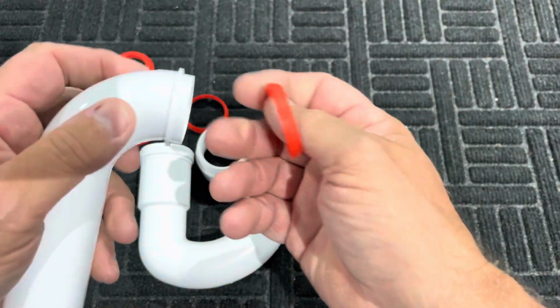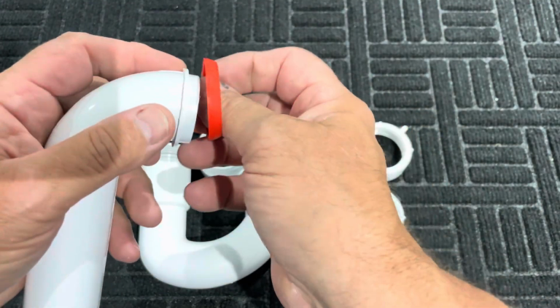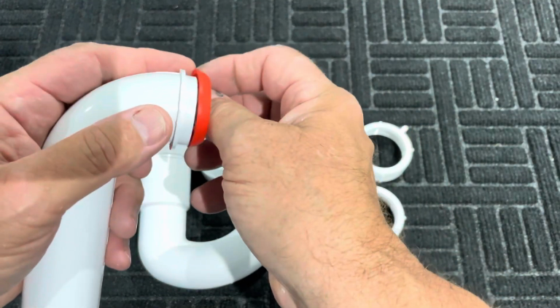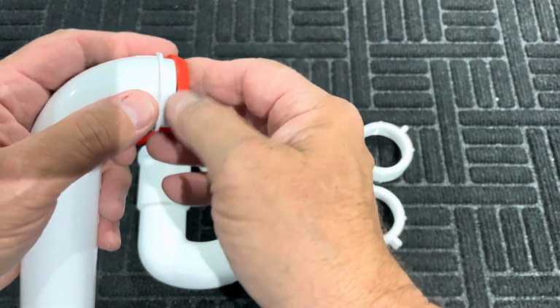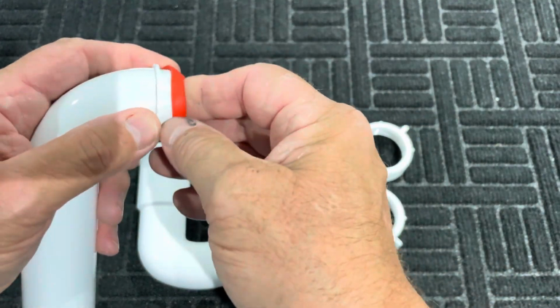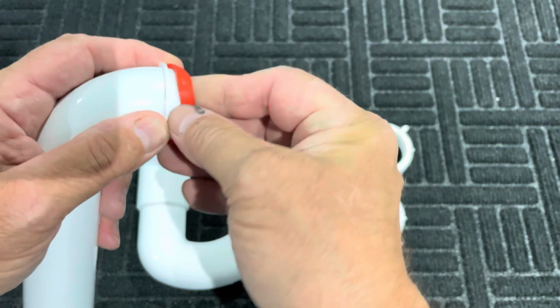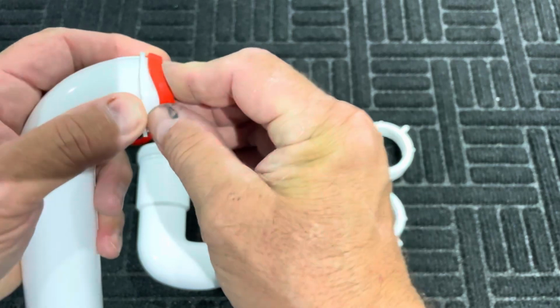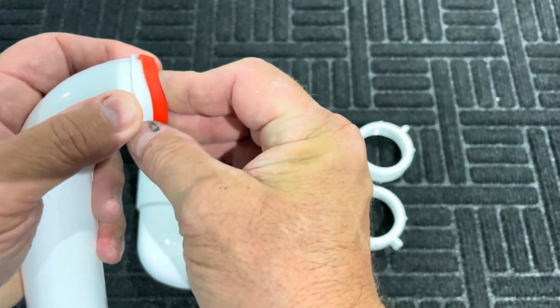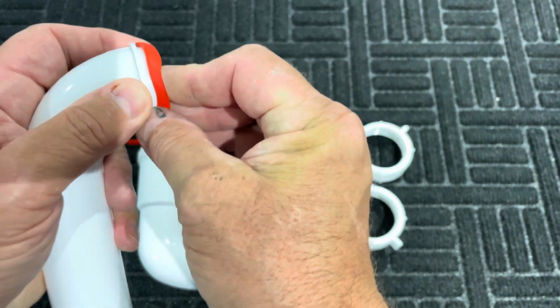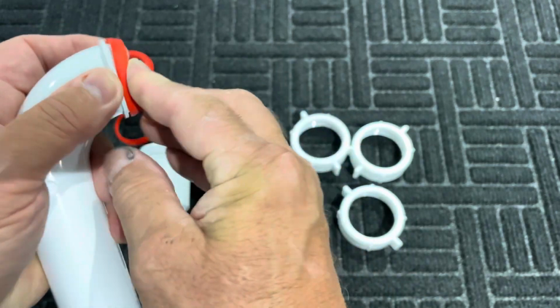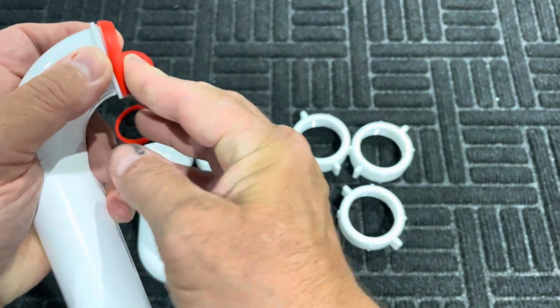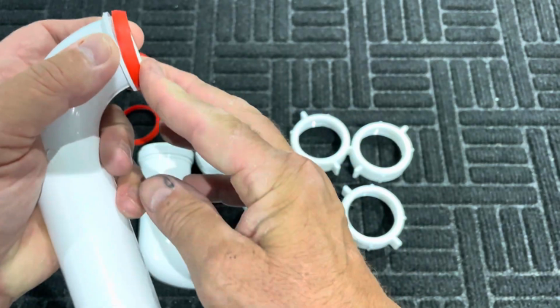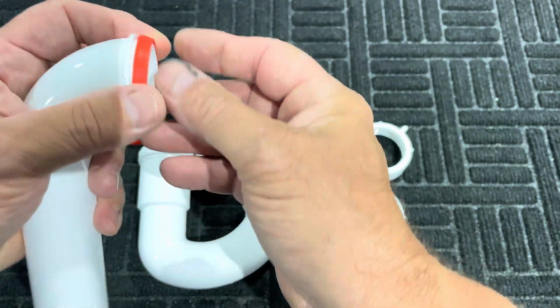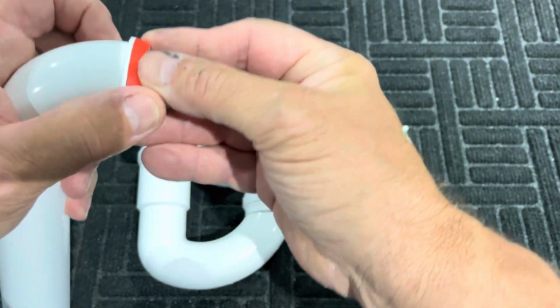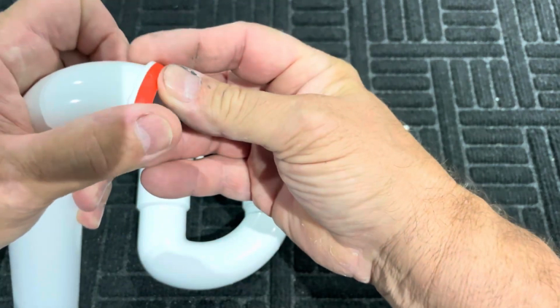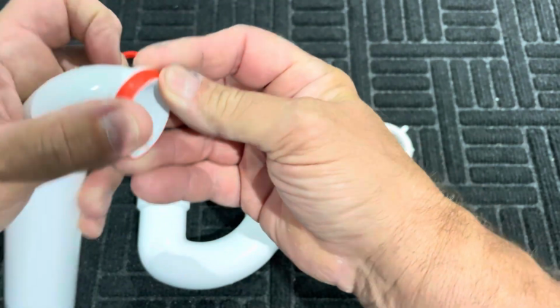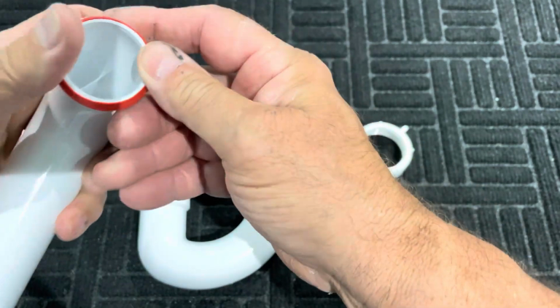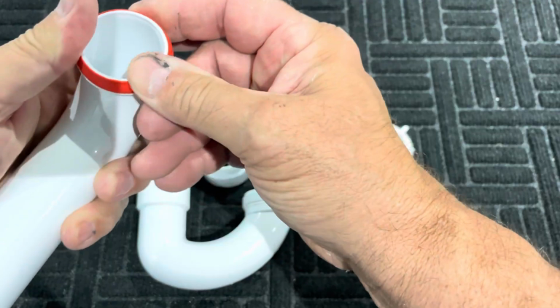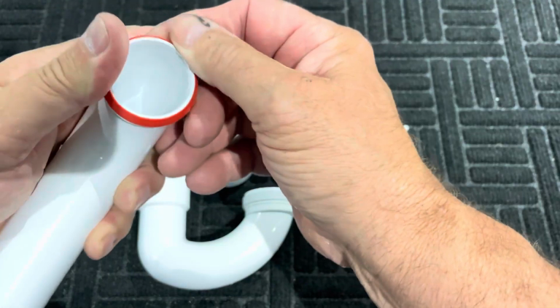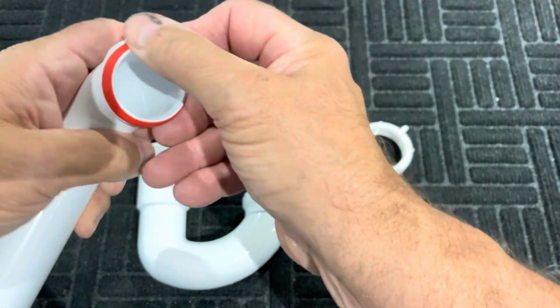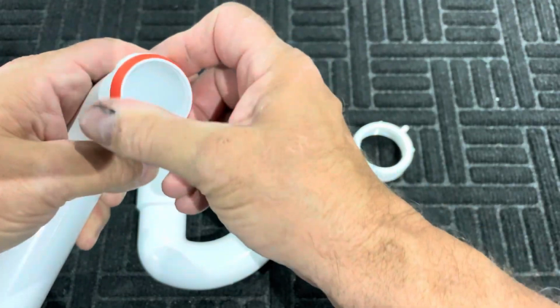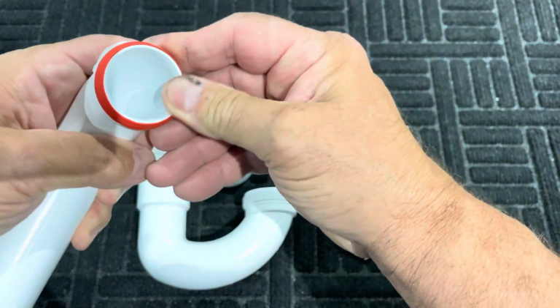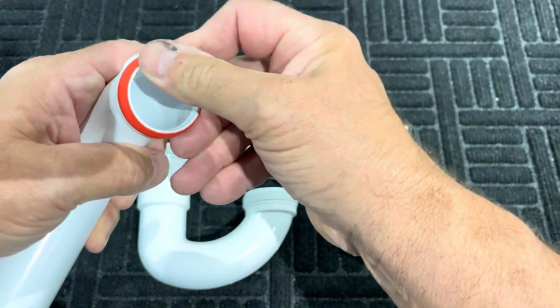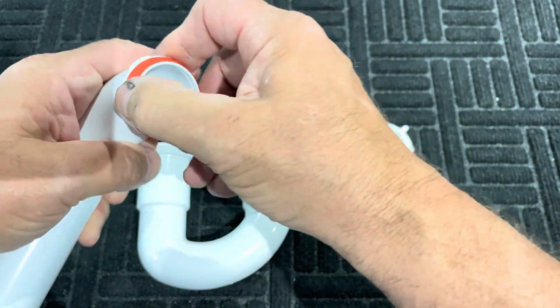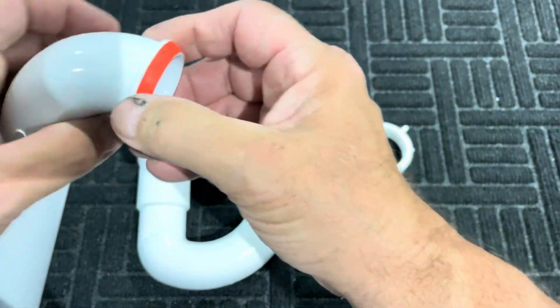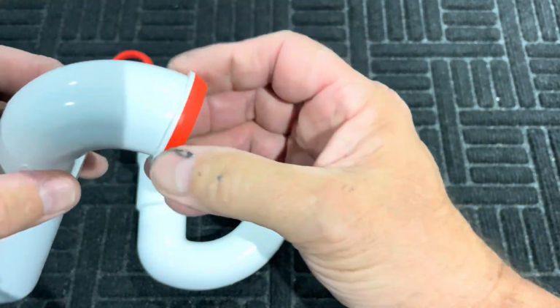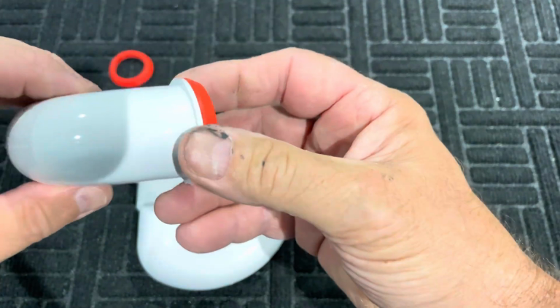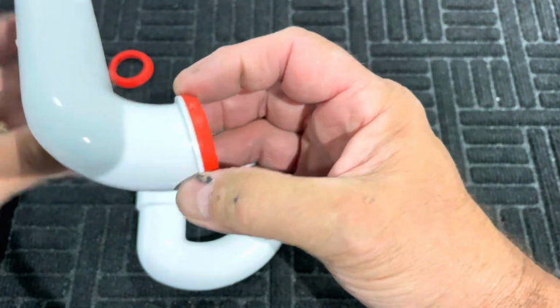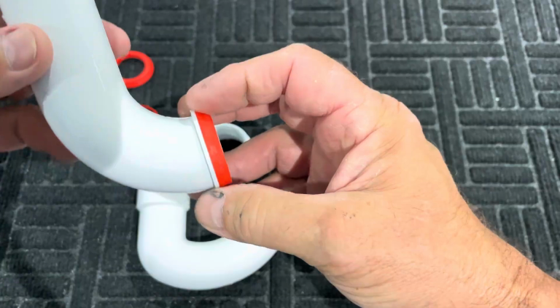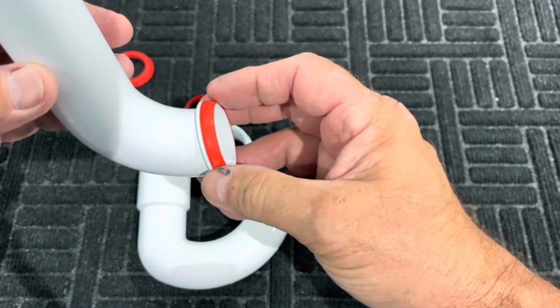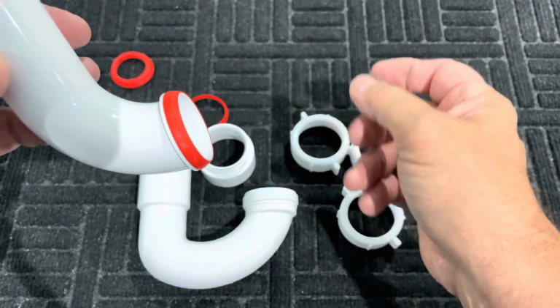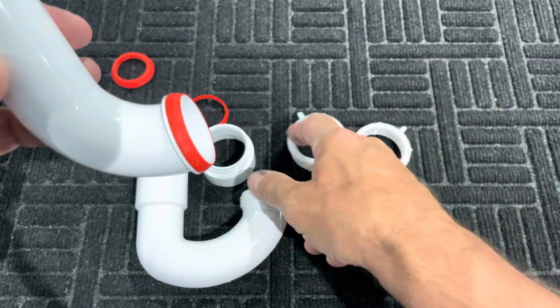The only thing you have to do is make sure you have your bevel going the right way. You simply push it on there, make sure it's all the way on, all the way around, and you're good to go.